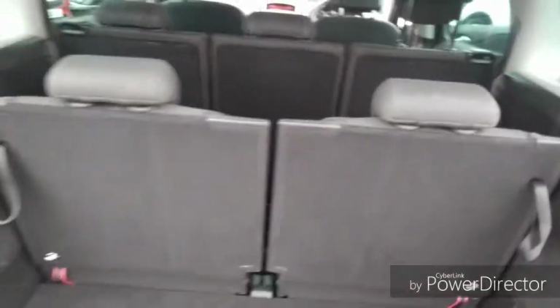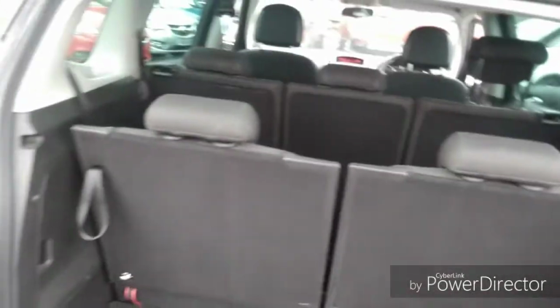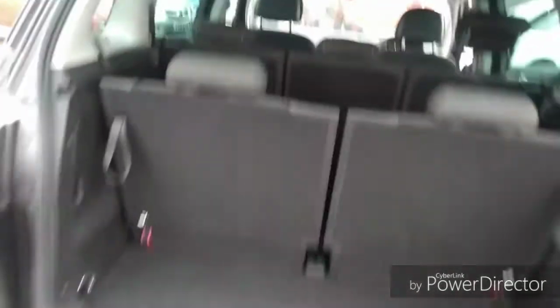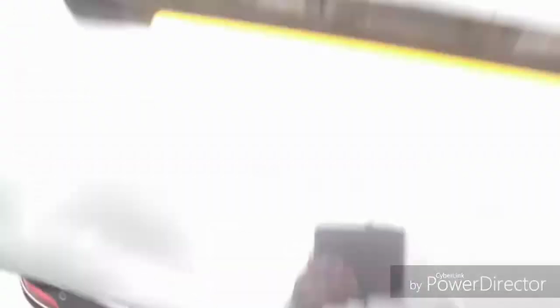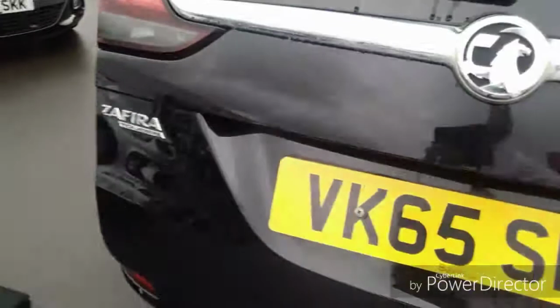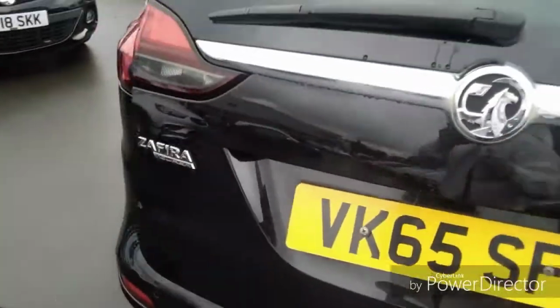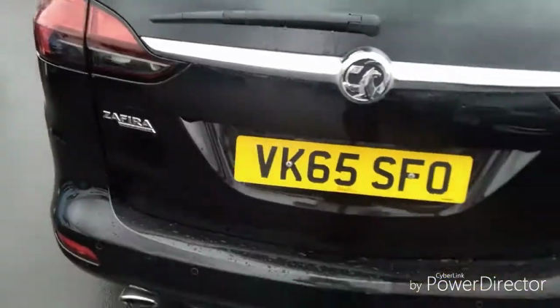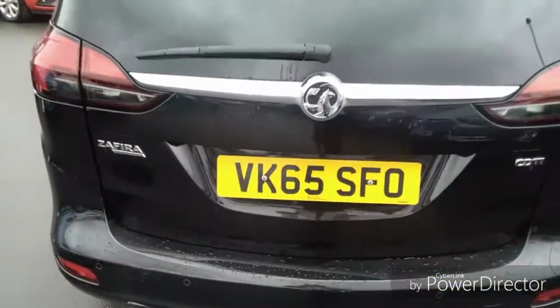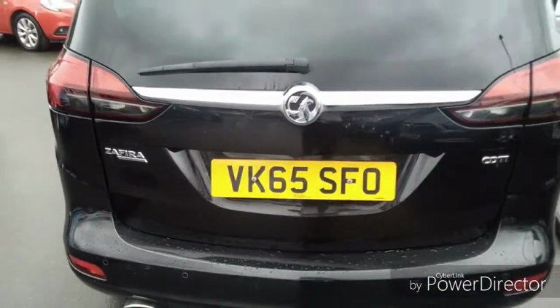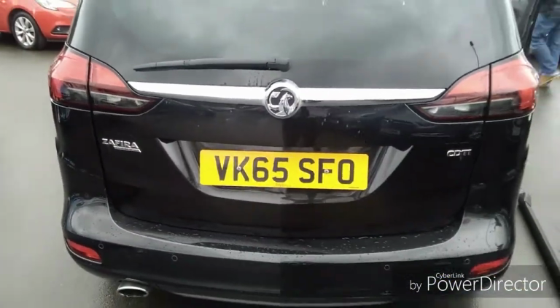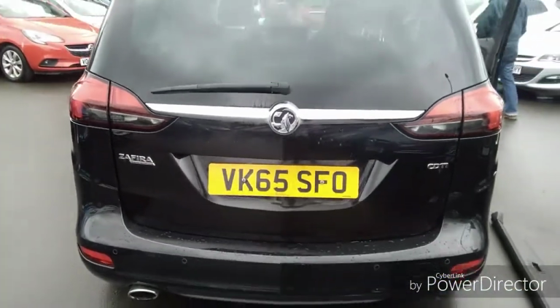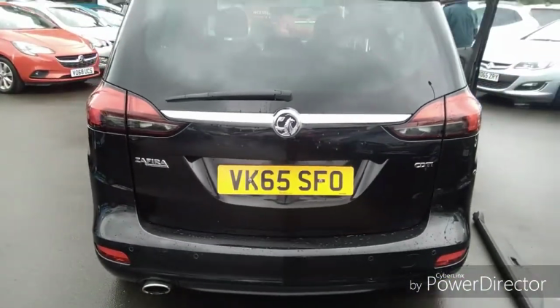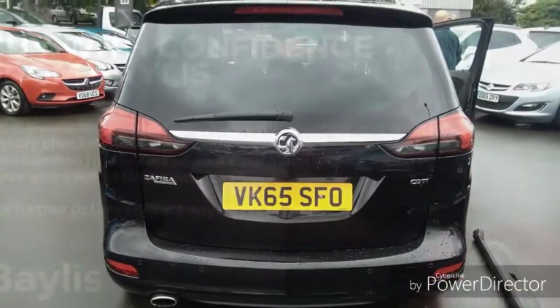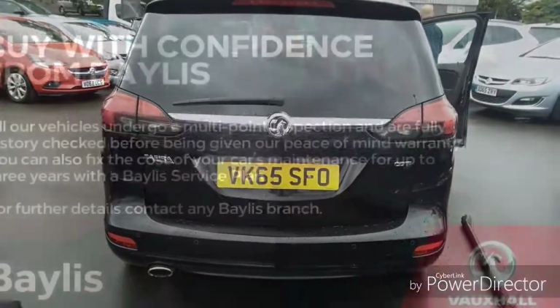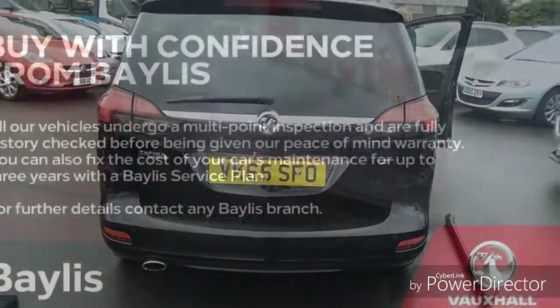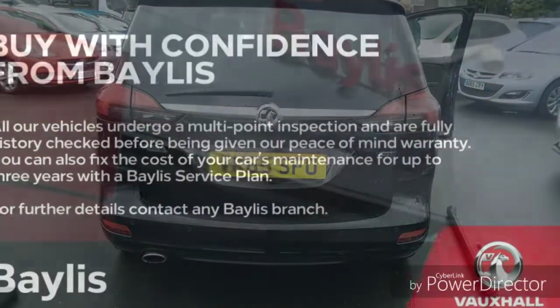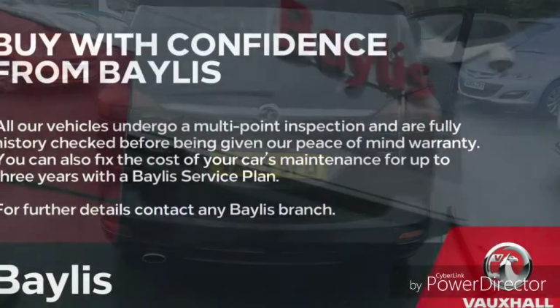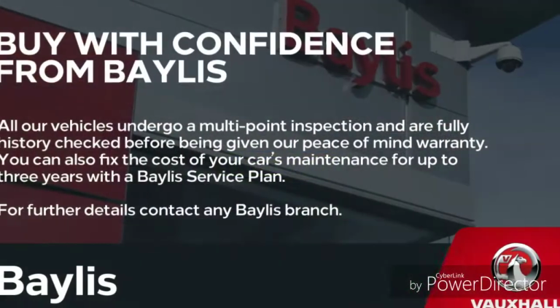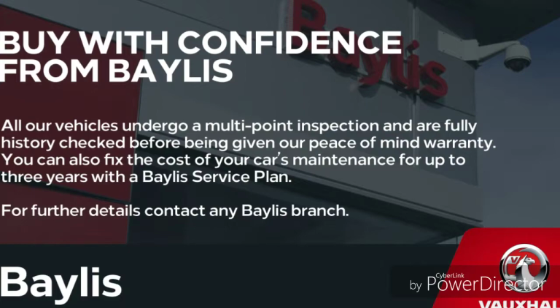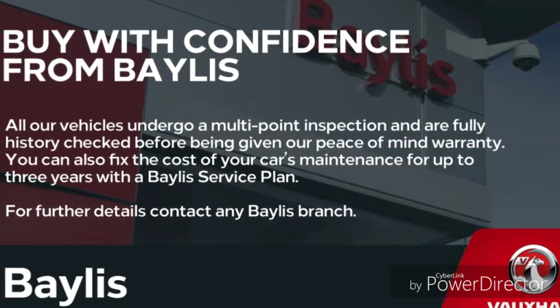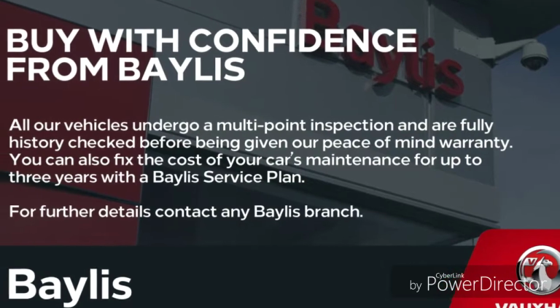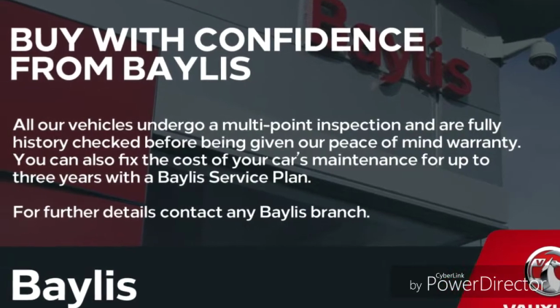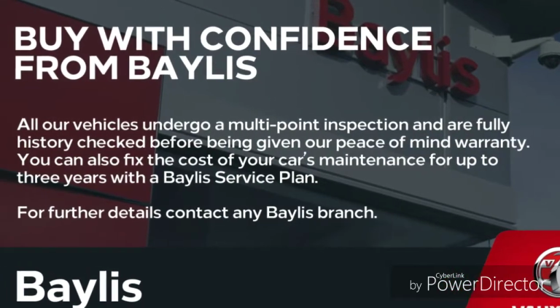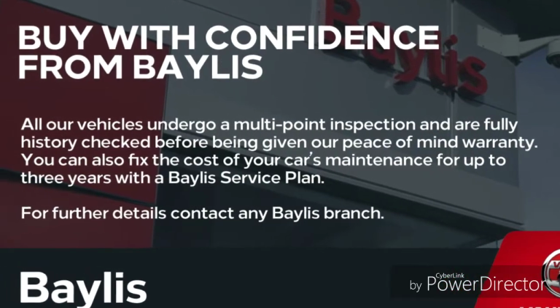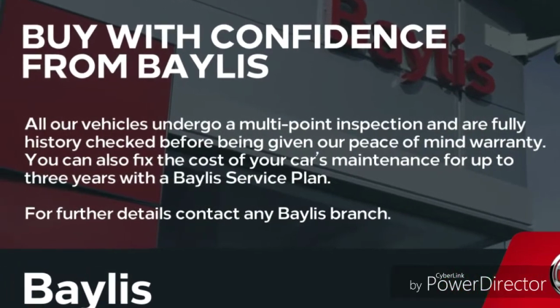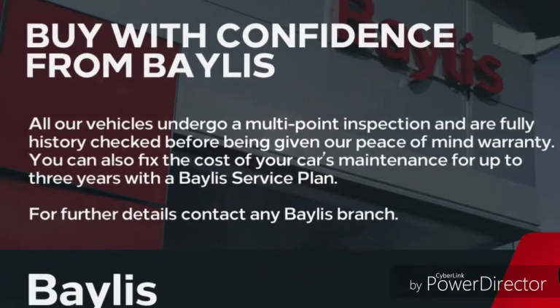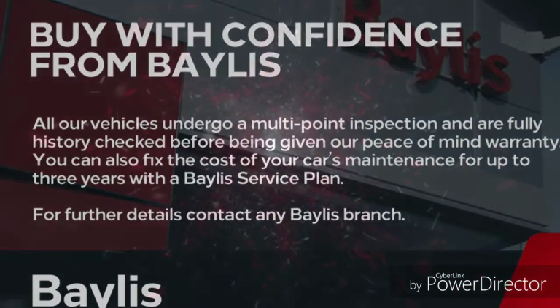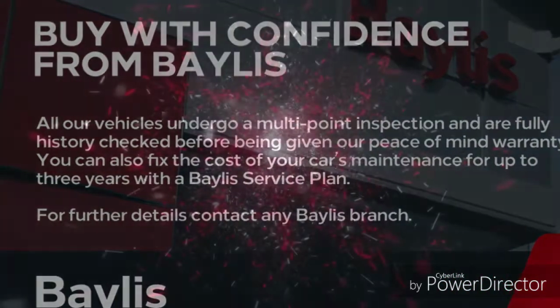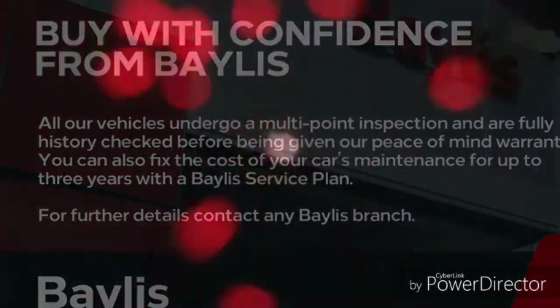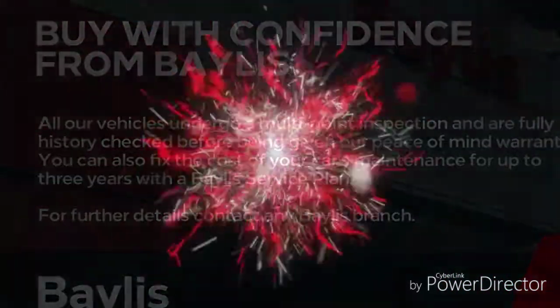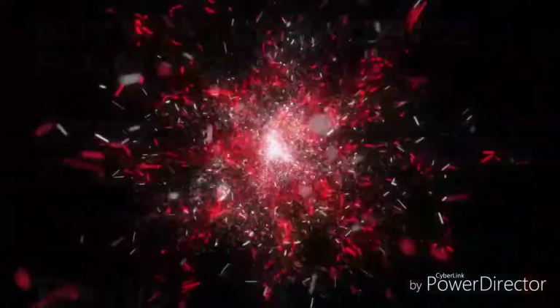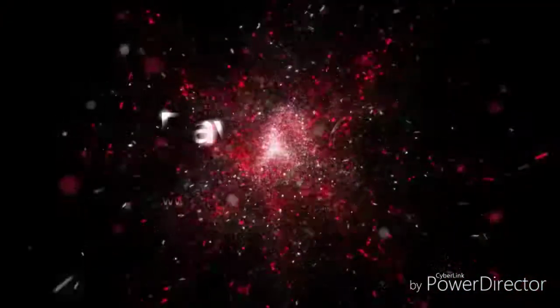Finance options are all available to facilitate your purchase, as well as Bayless service cars. If you are interested in this Zafira, please give us a call at Bayless Vauxhall for more information. Thank you.